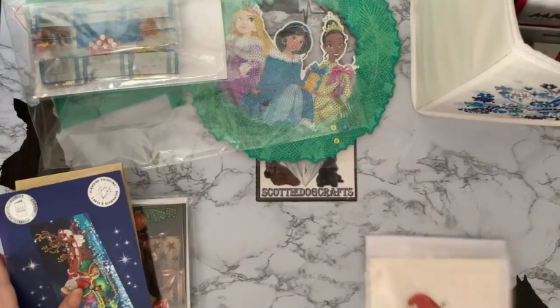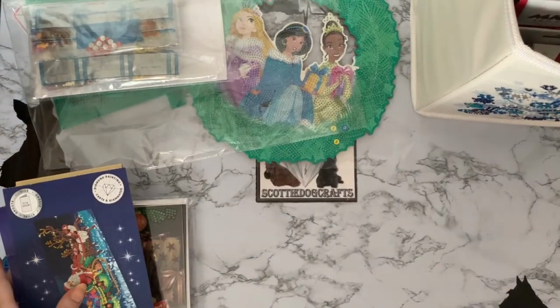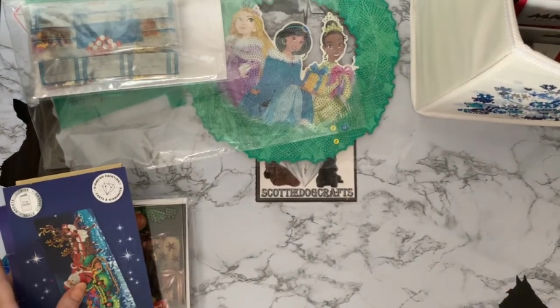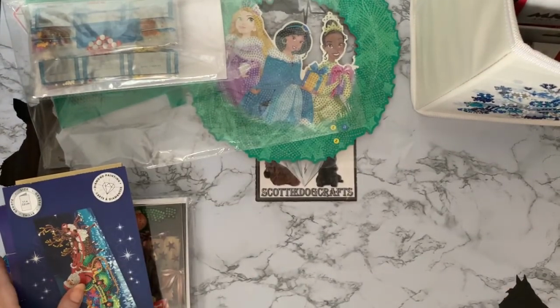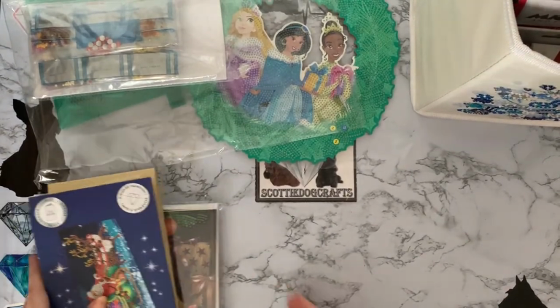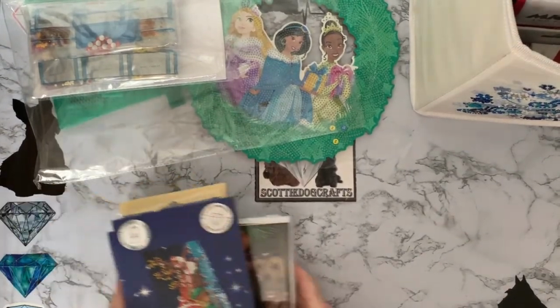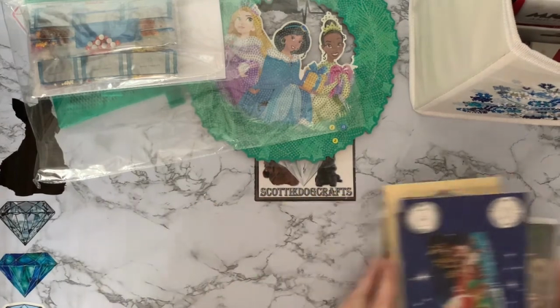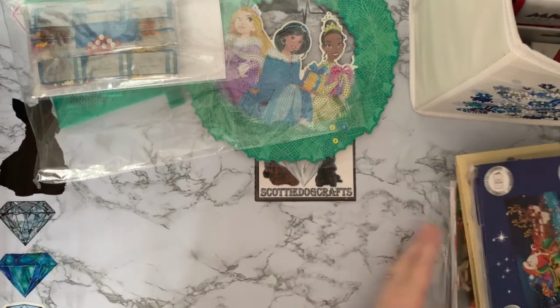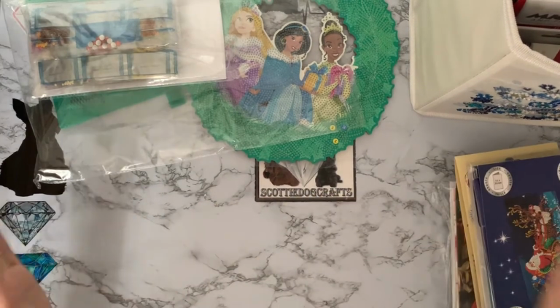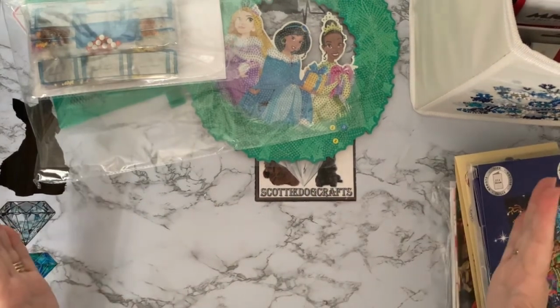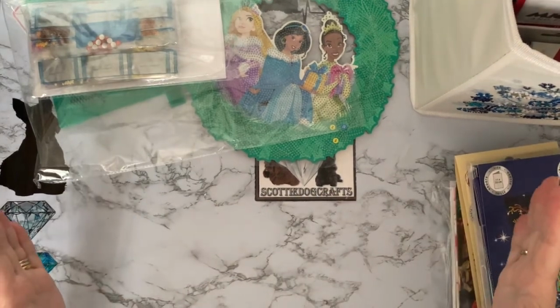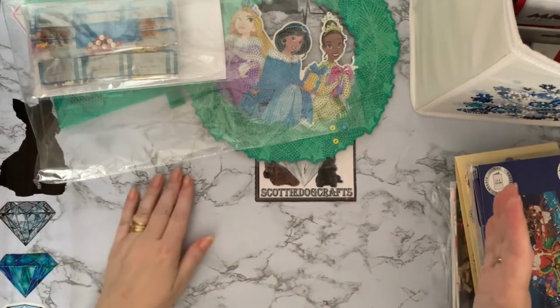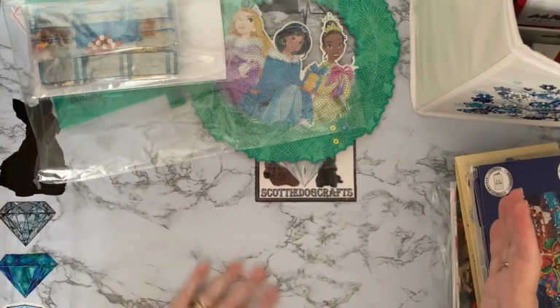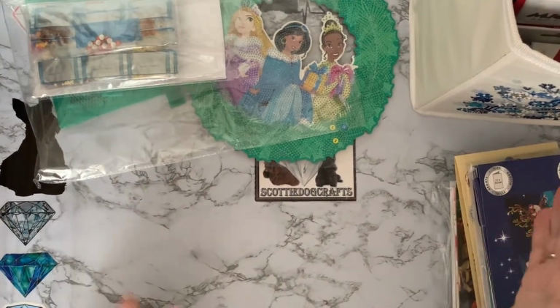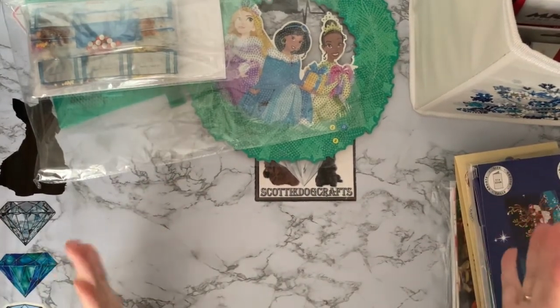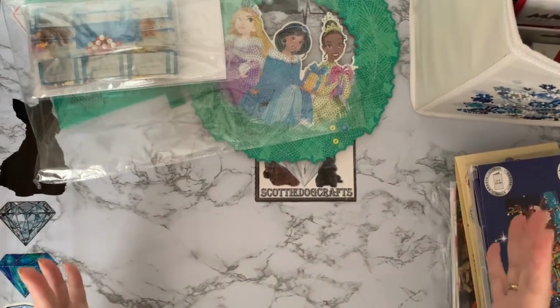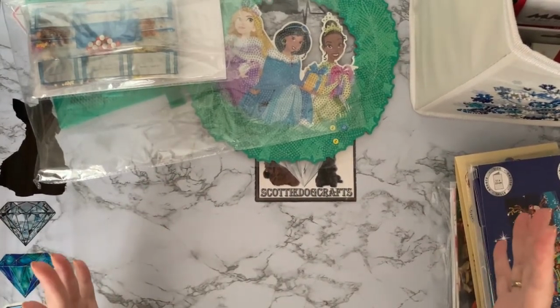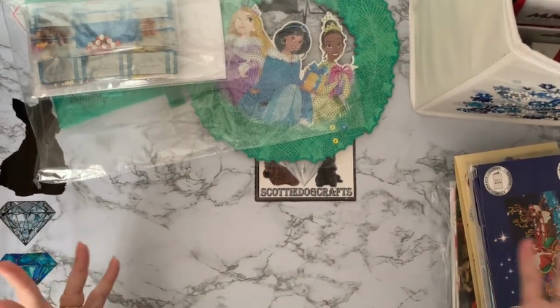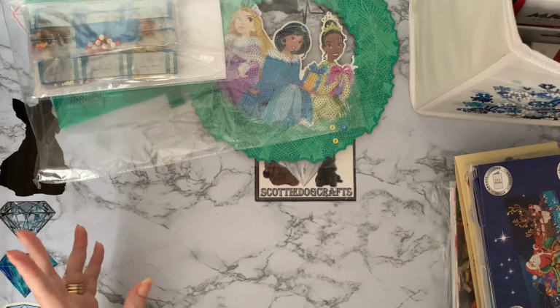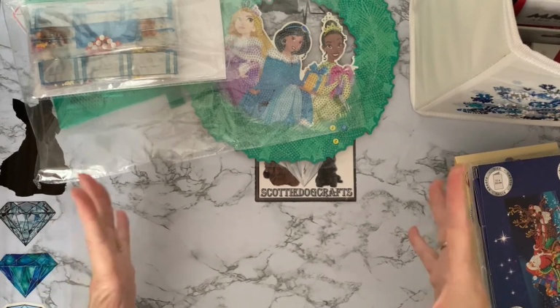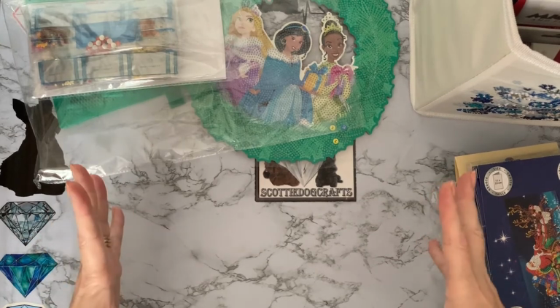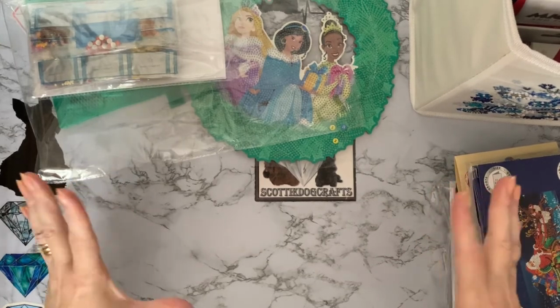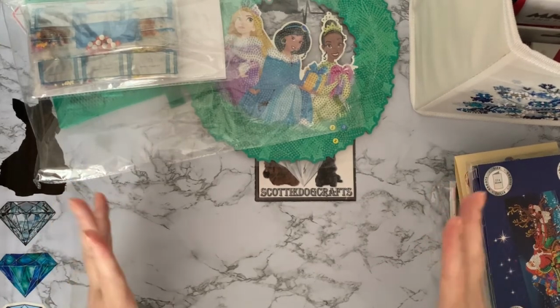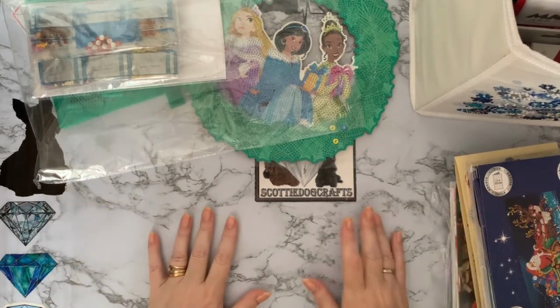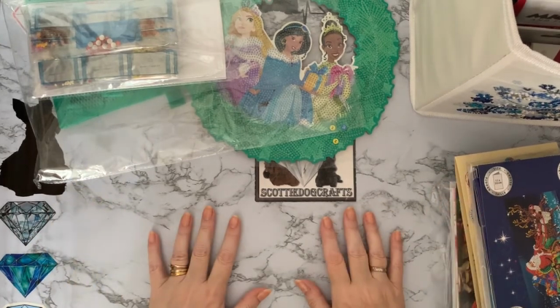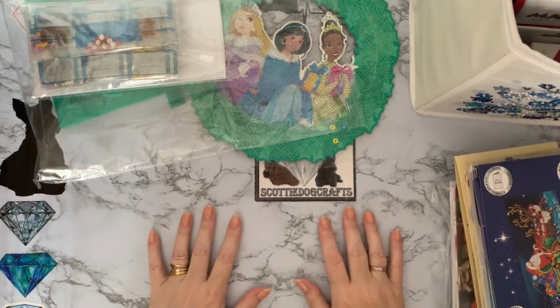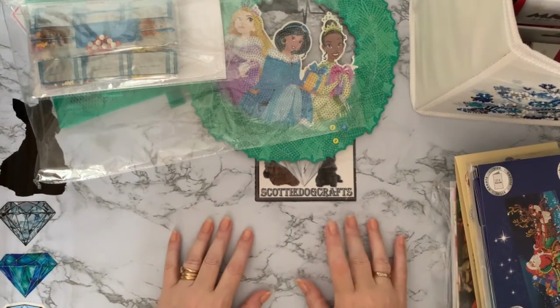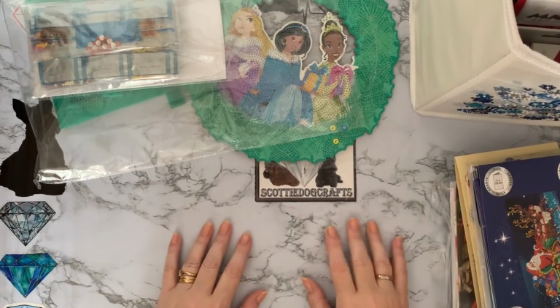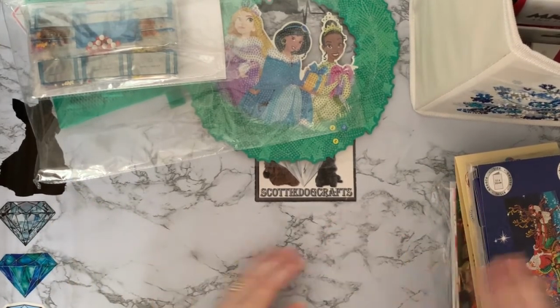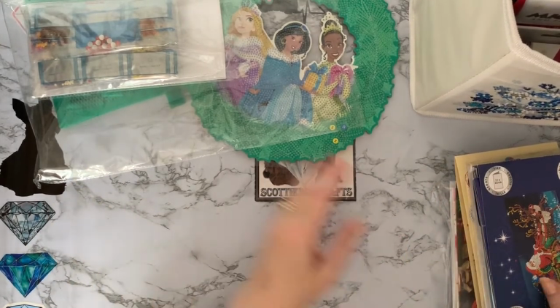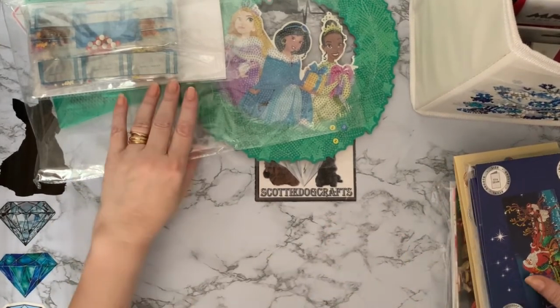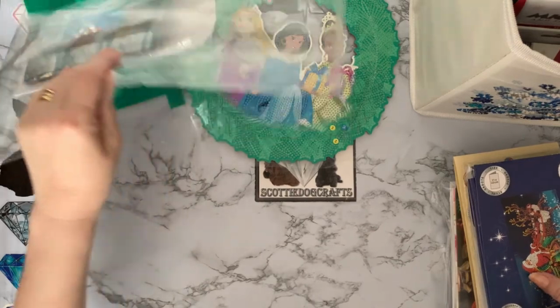That one's already done, so that can go in my card stash. I do have a big plastic box underneath the bed in the craft room that is absolutely chock-full of cards — I don't send them all out sometimes.